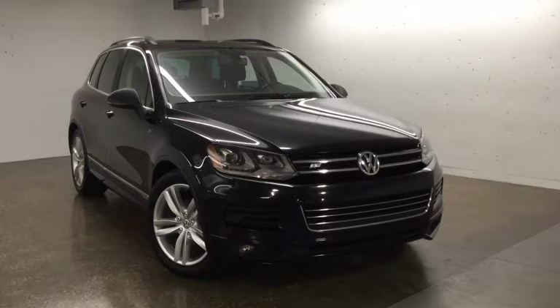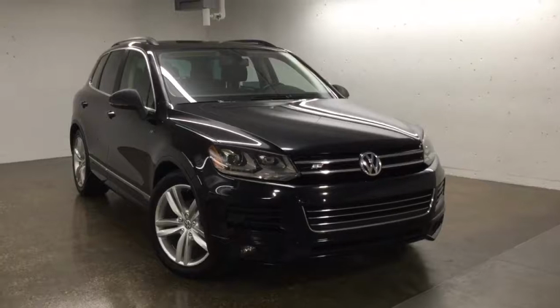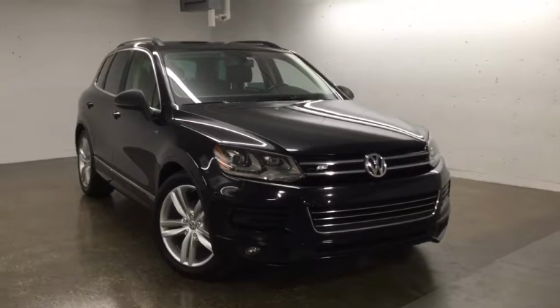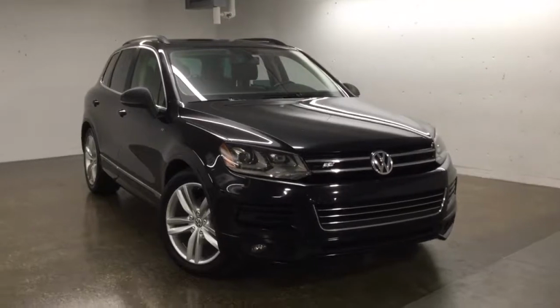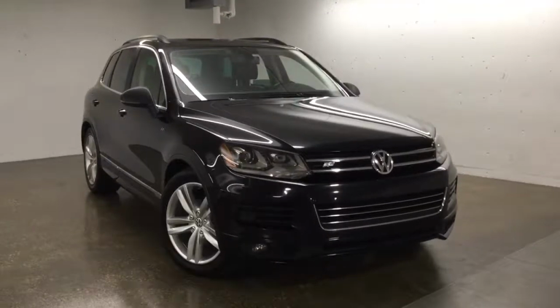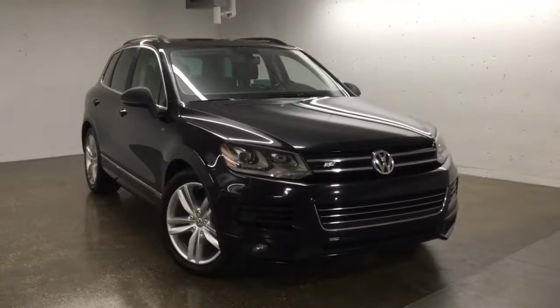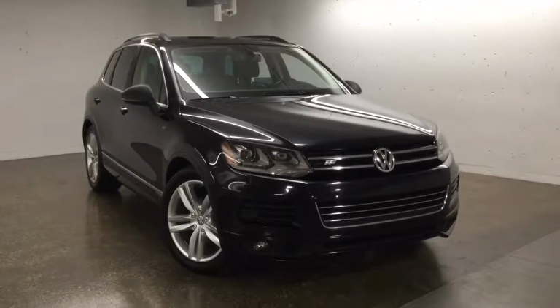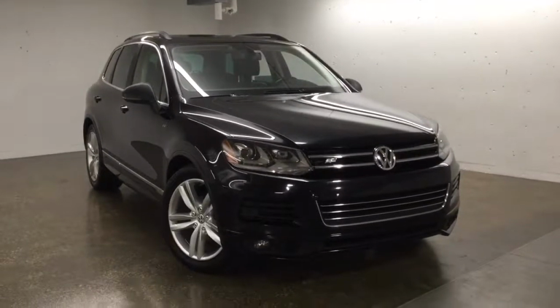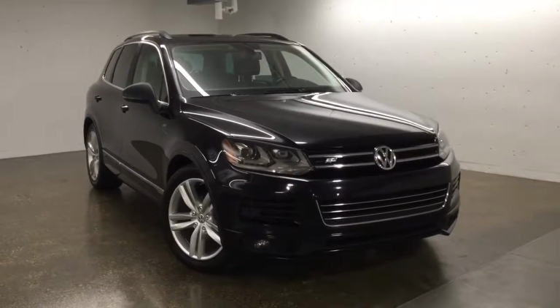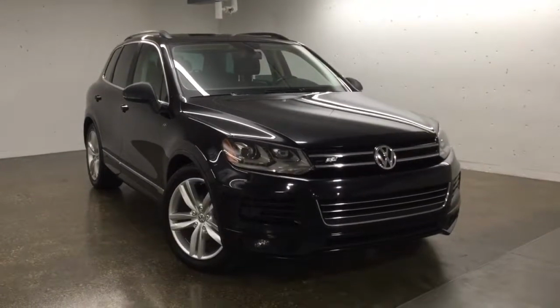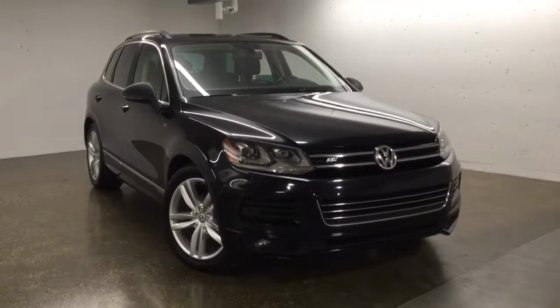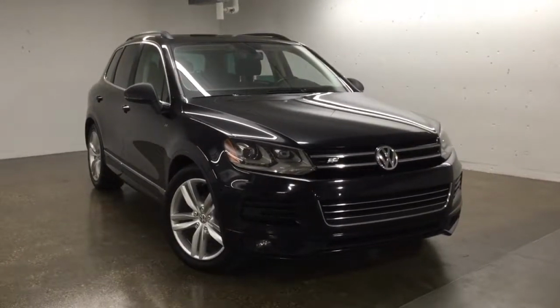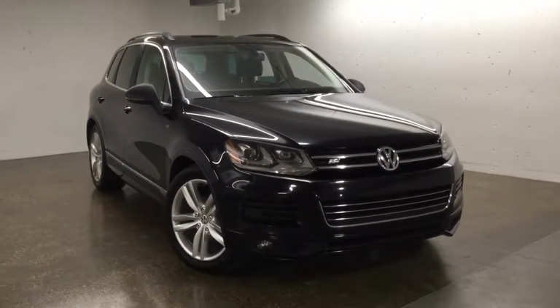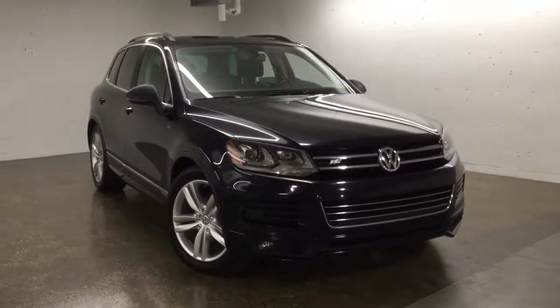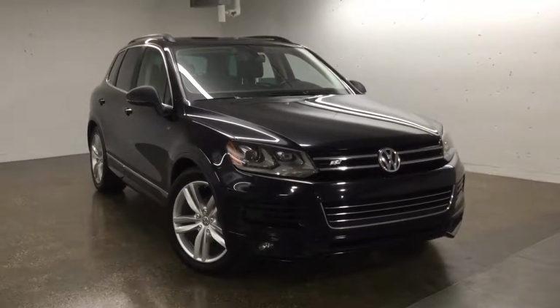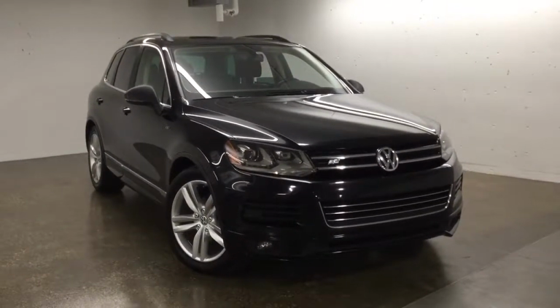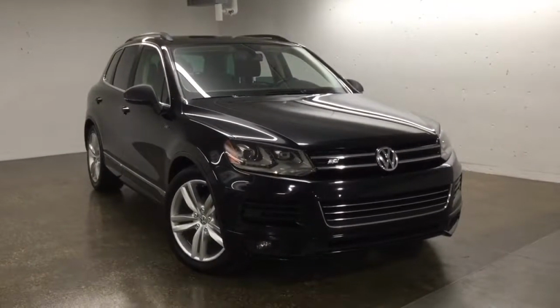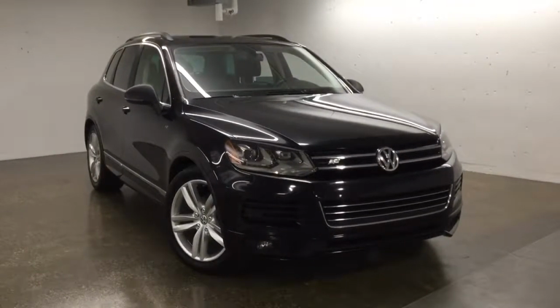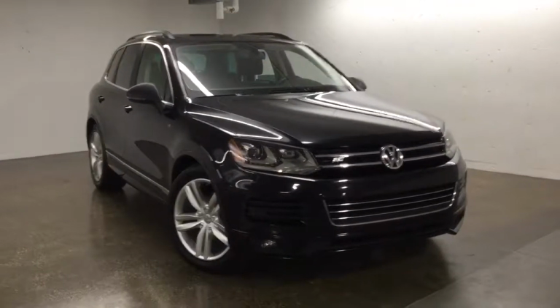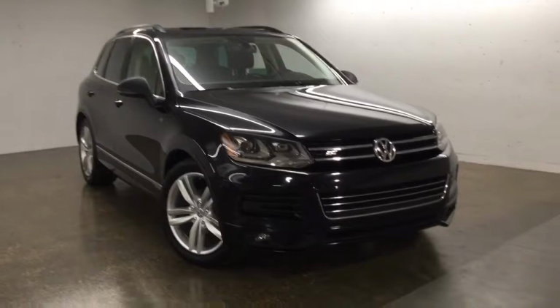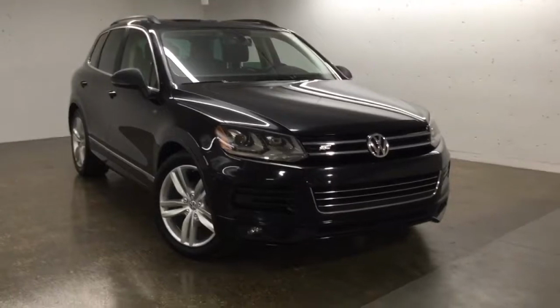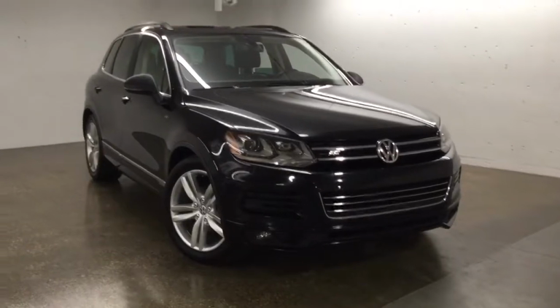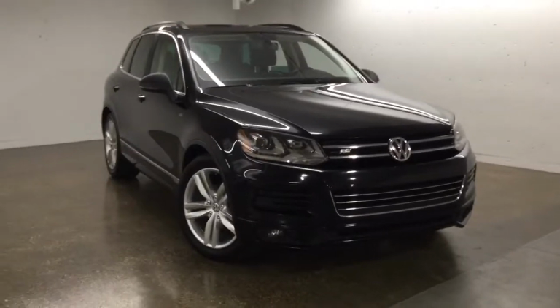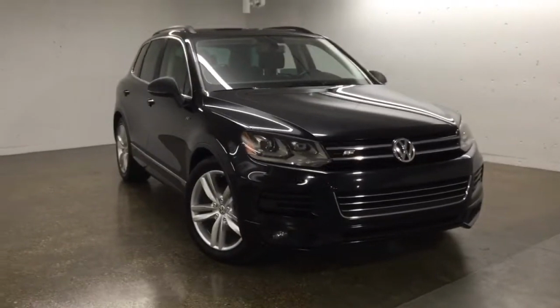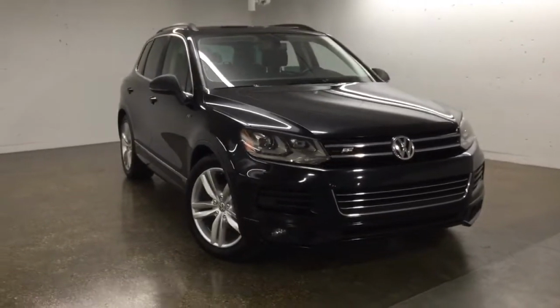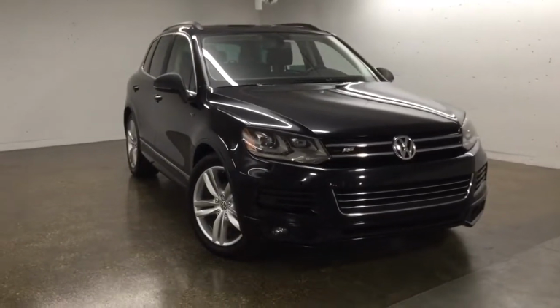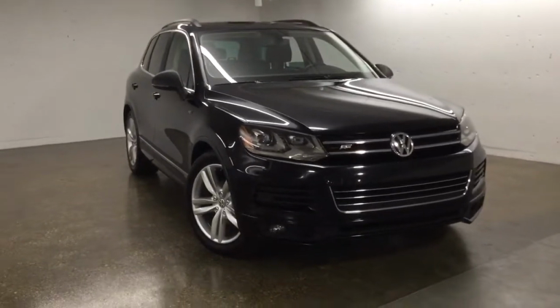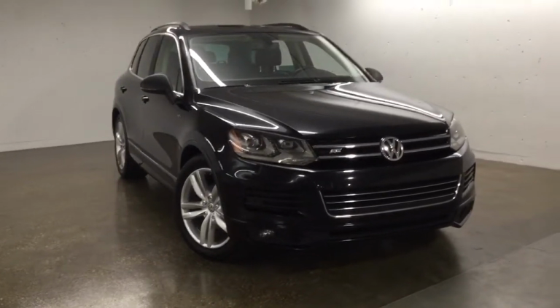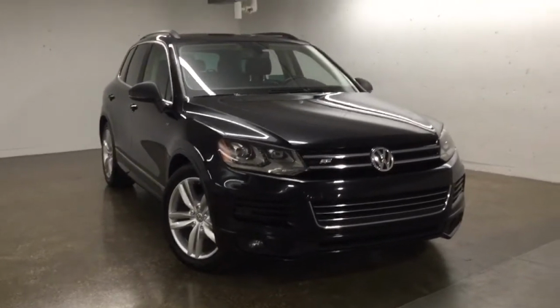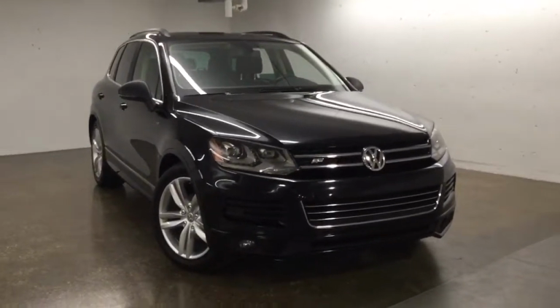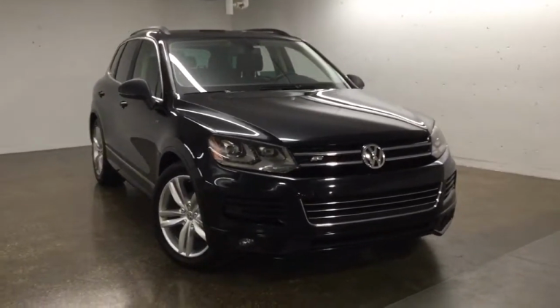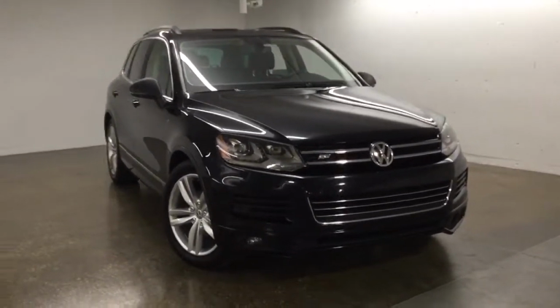Hello and welcome to Short Park Volkswagen. My name is Sinan and today we're going to walk around this 2014 full-size SUV, the Volkswagen Touareg.